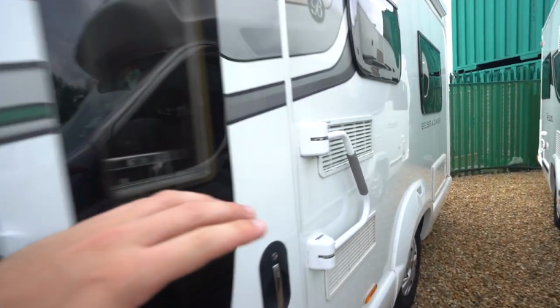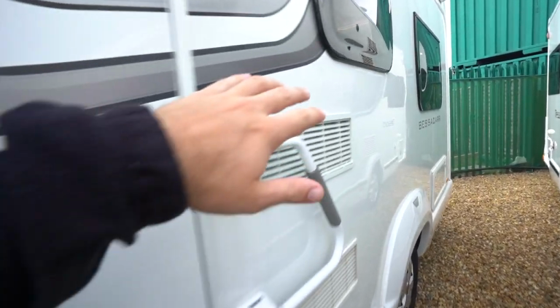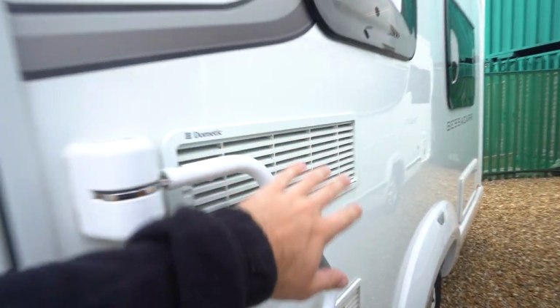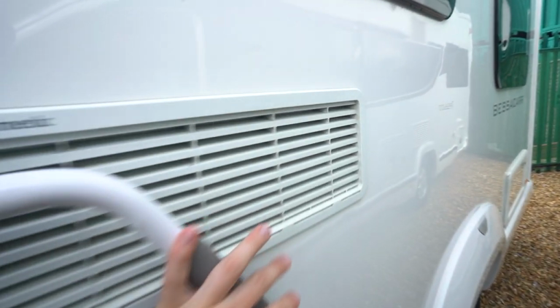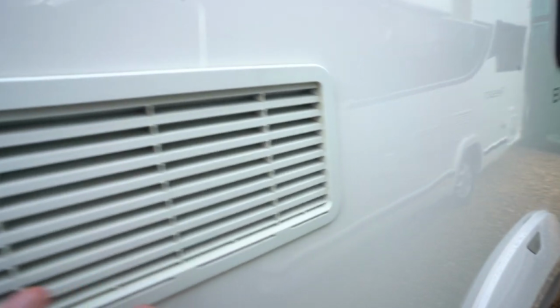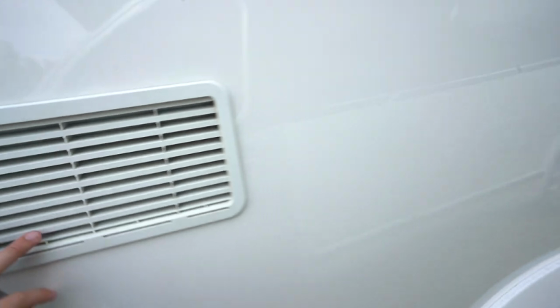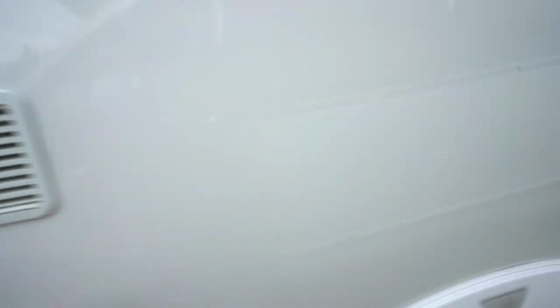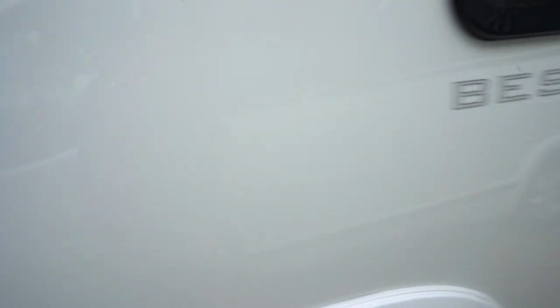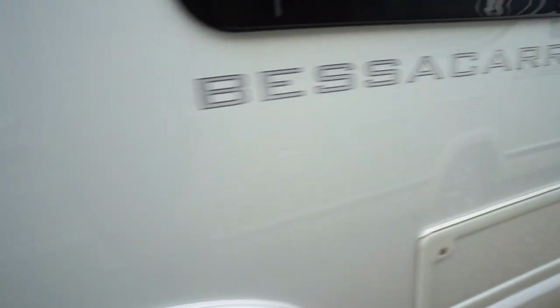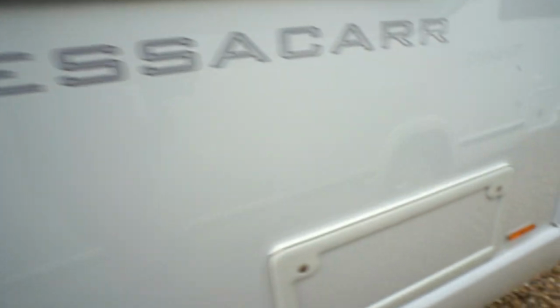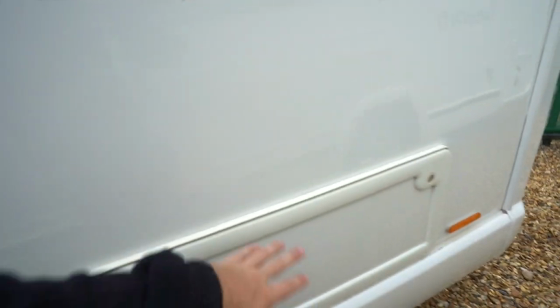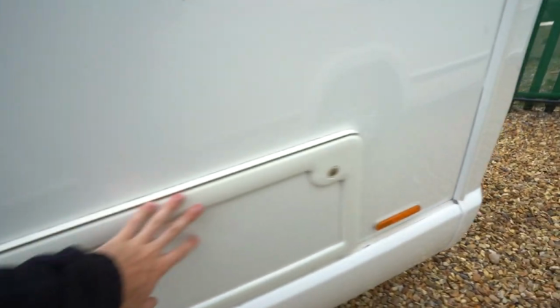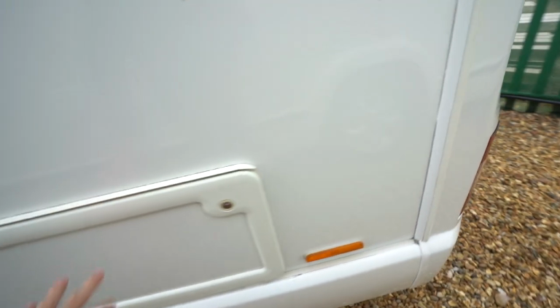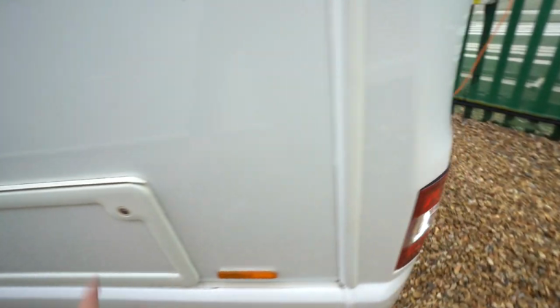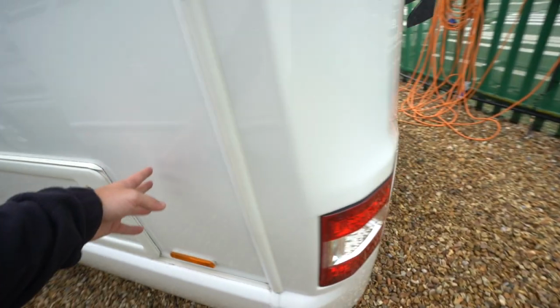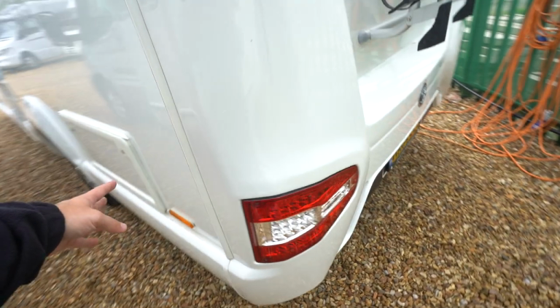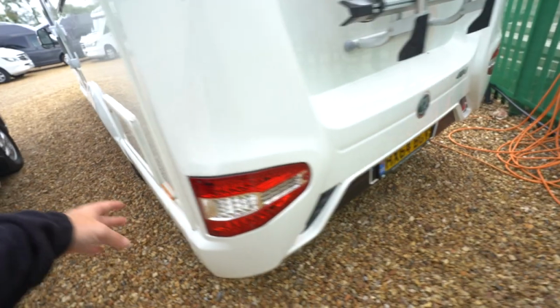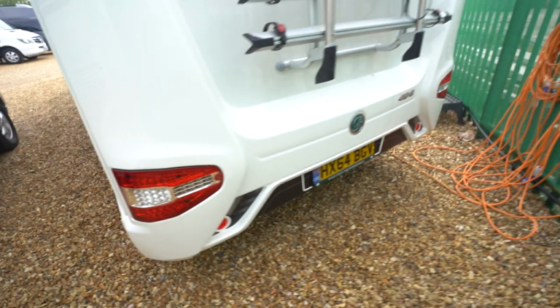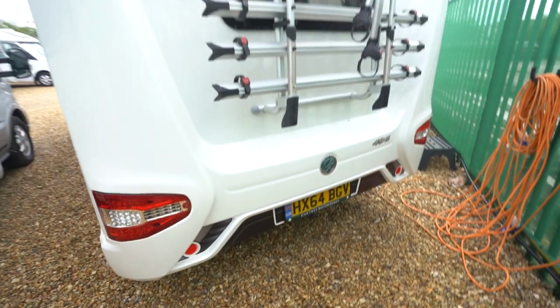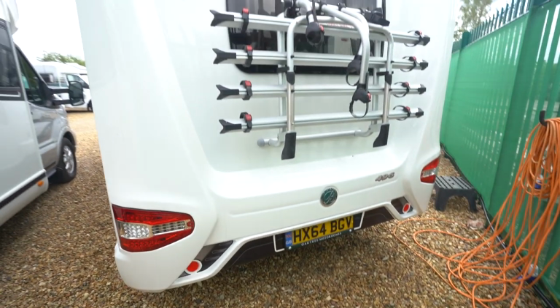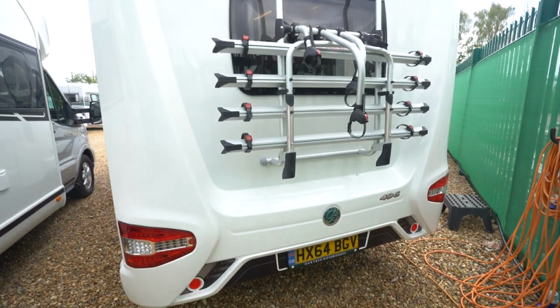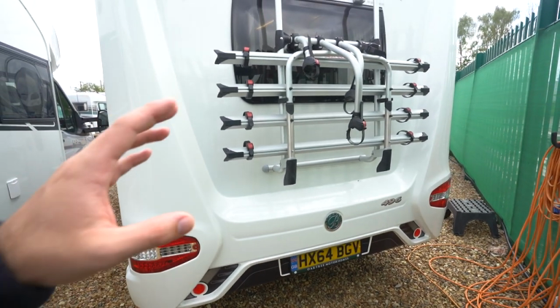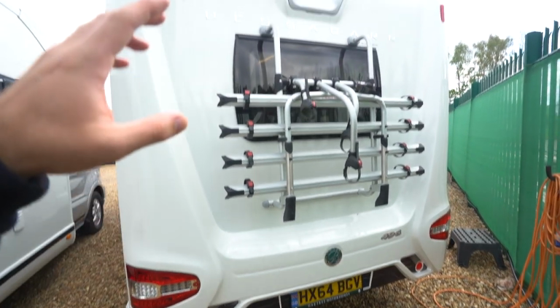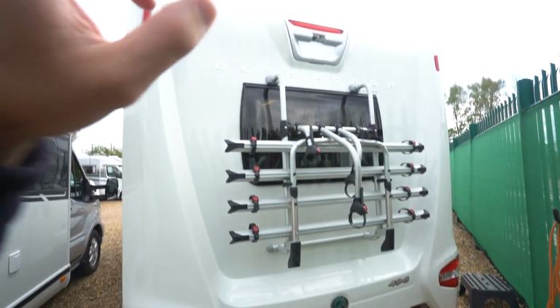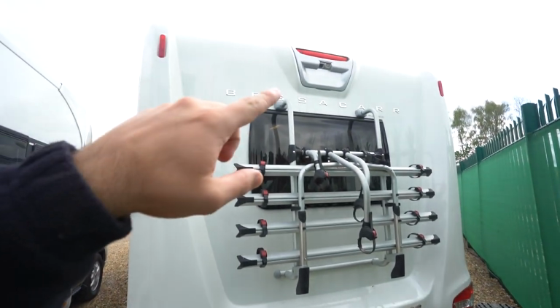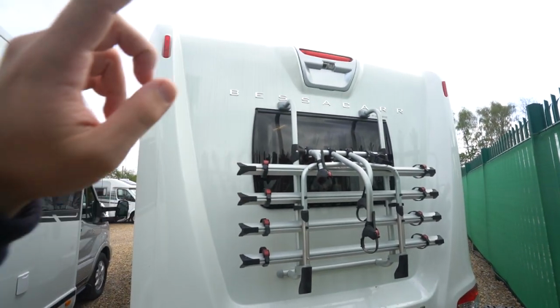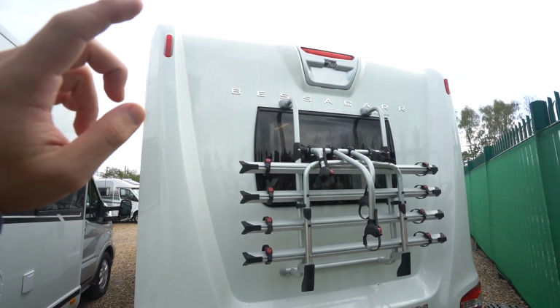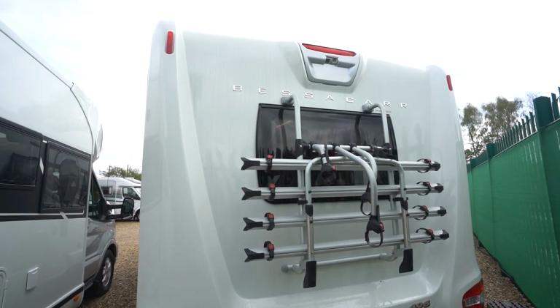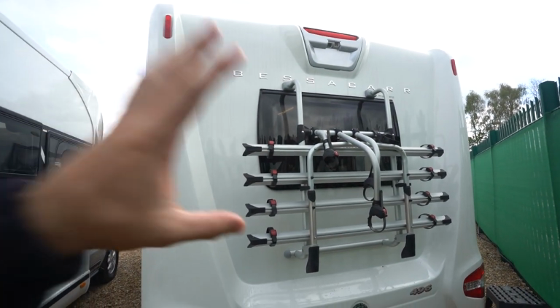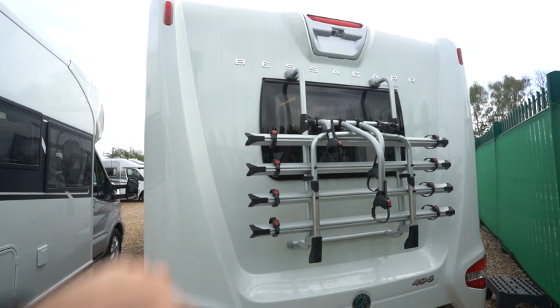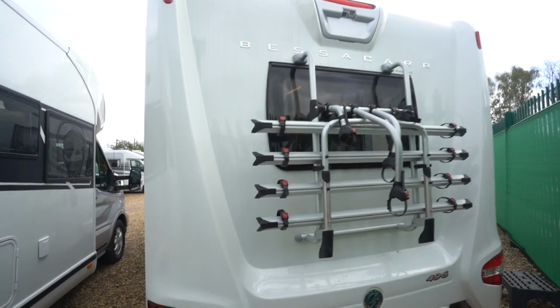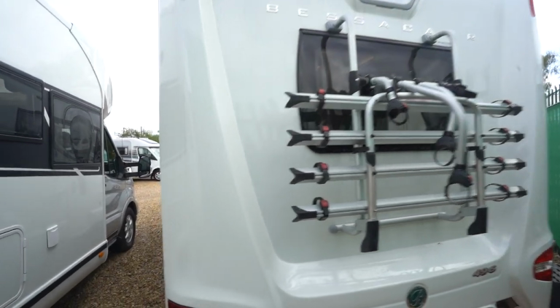There's an additional security lock on the habitation door, storage access to underneath one of your lounge settees, and then at the back you've got a reversing camera up top and a cycle rack on the back as well.